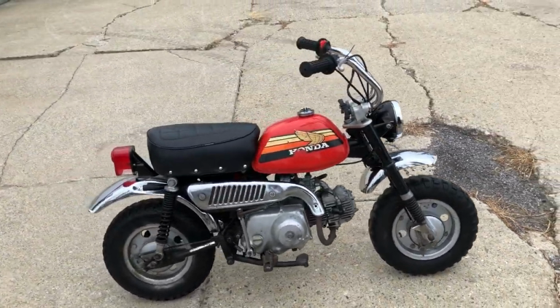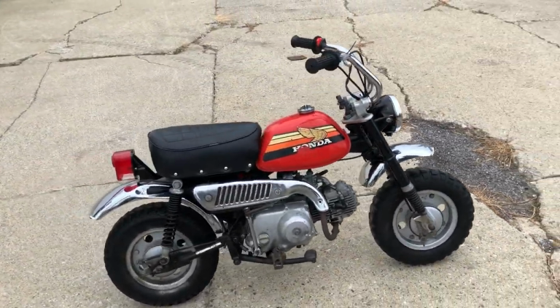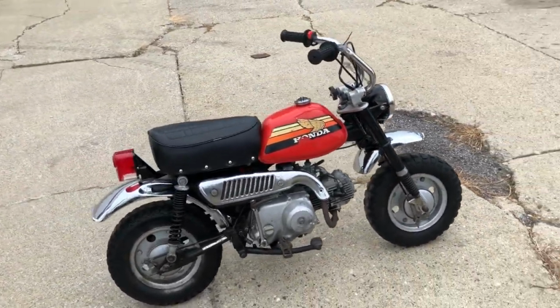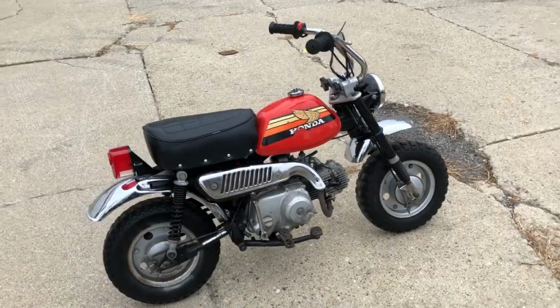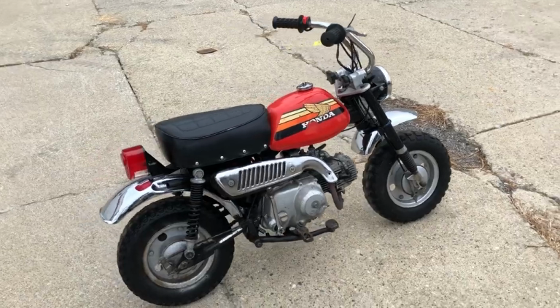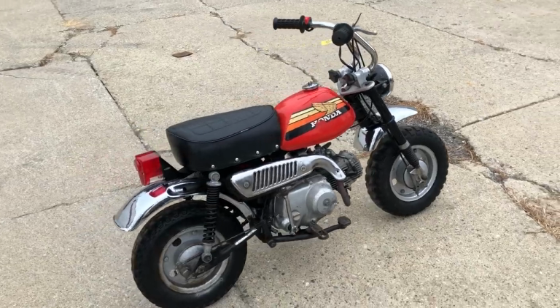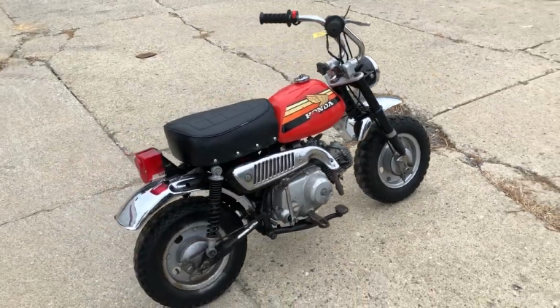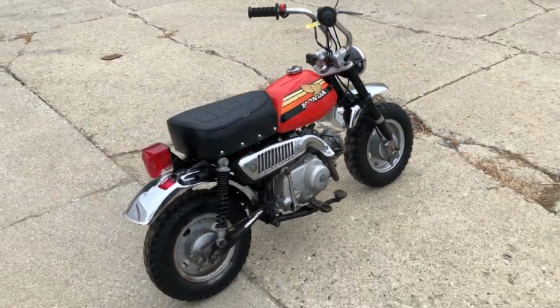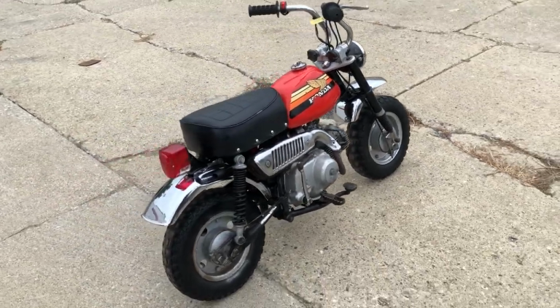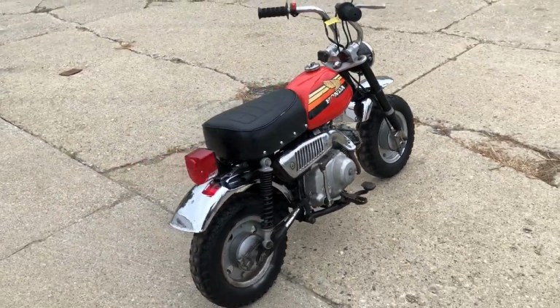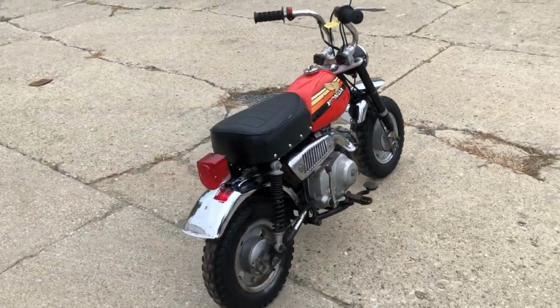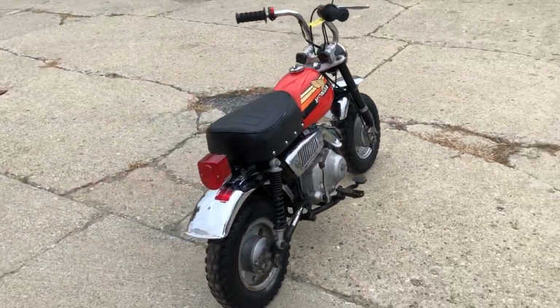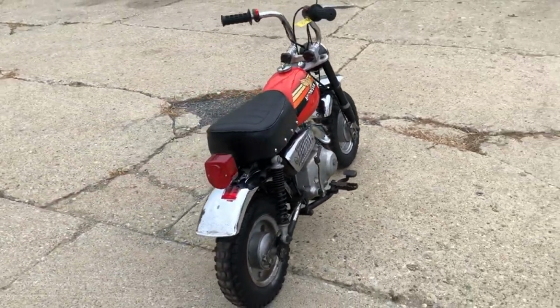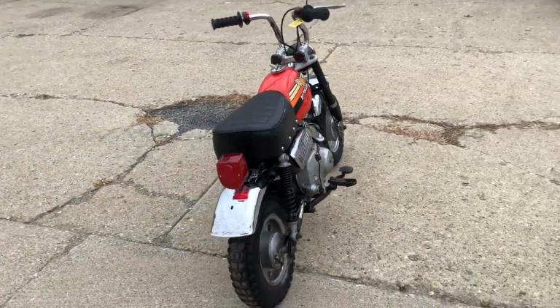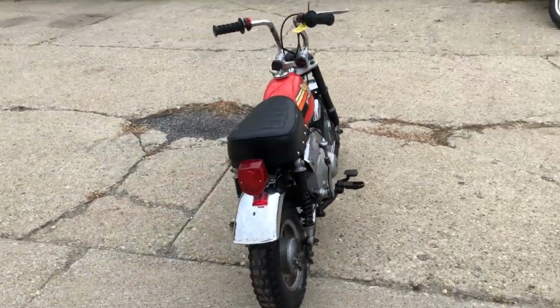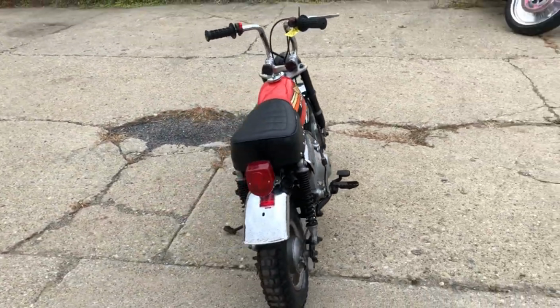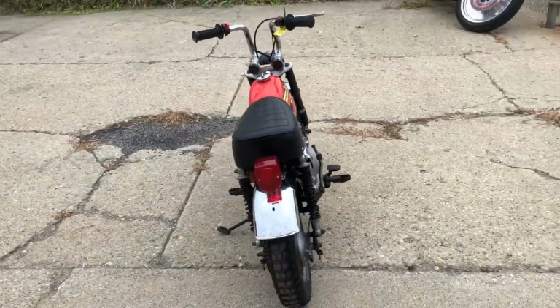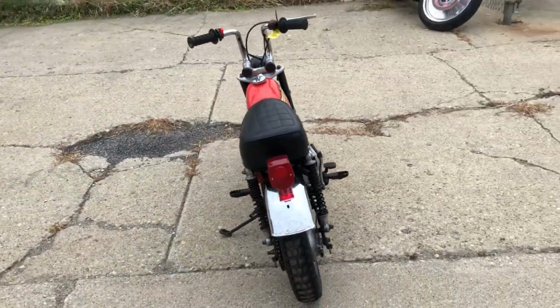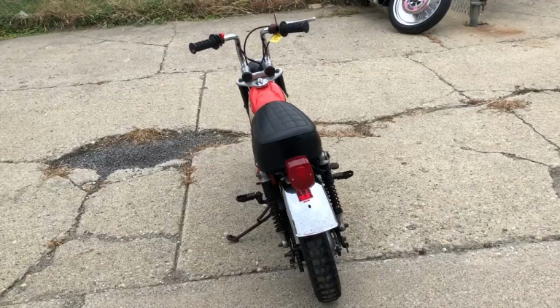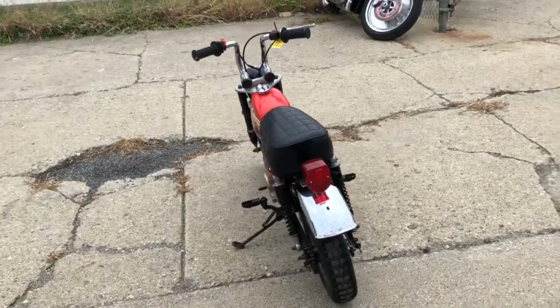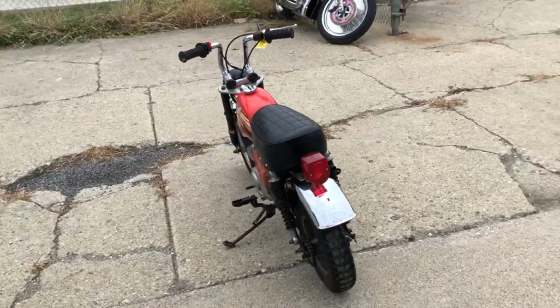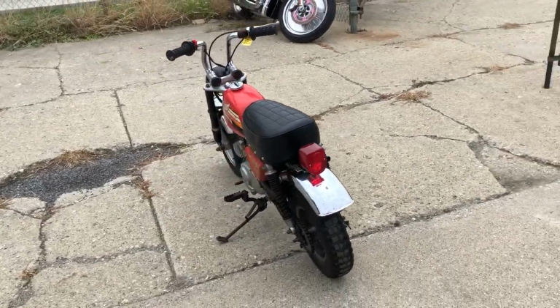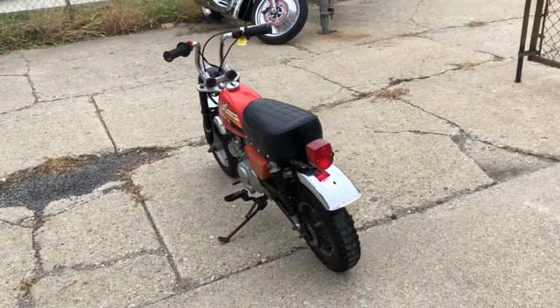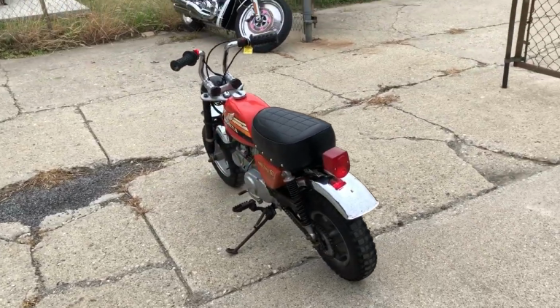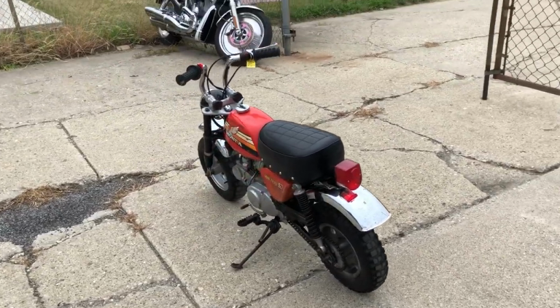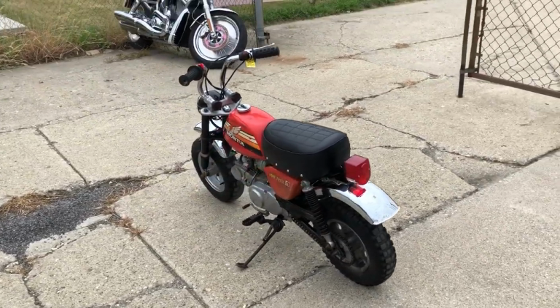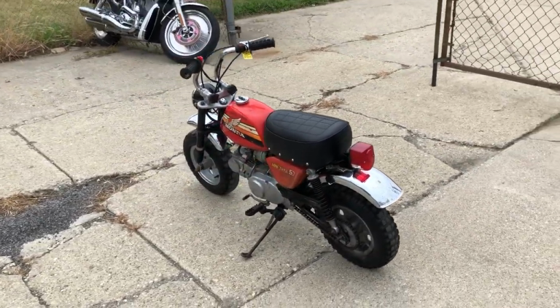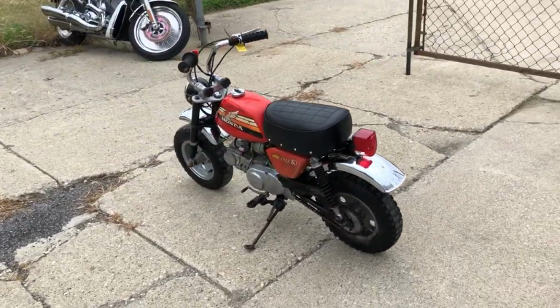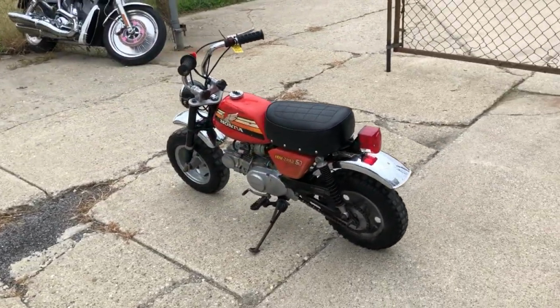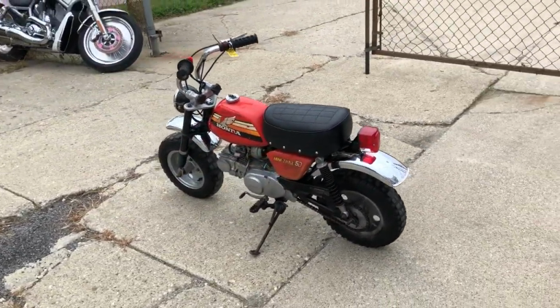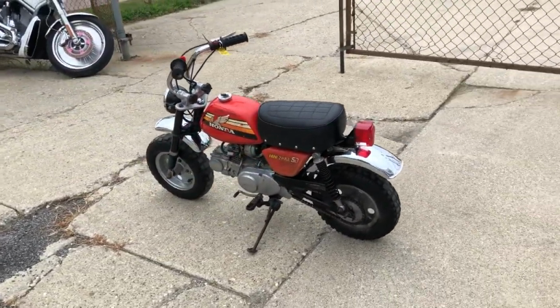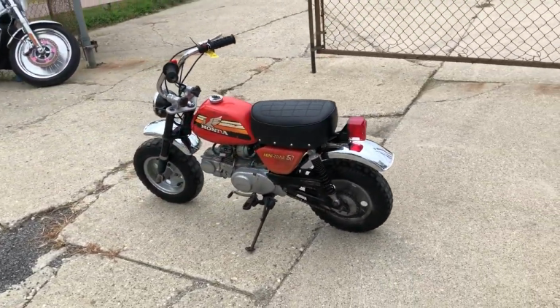Hard to find, that's nice. This one runs, shifts, stops. Easy restoration project, or right as it is, hanging up in your bar — do whatever you want to do. That's a 78 Honda Mini Trail 50.